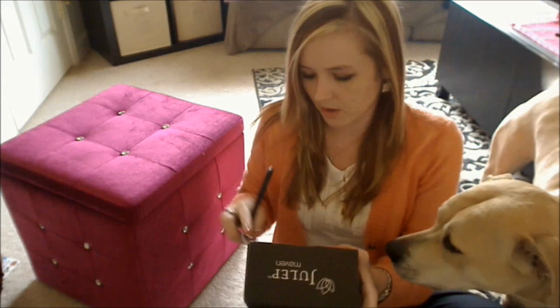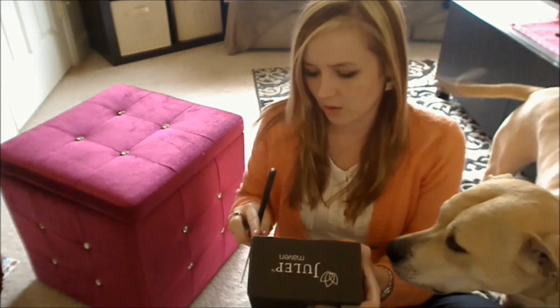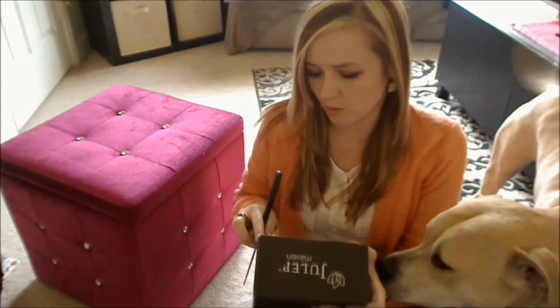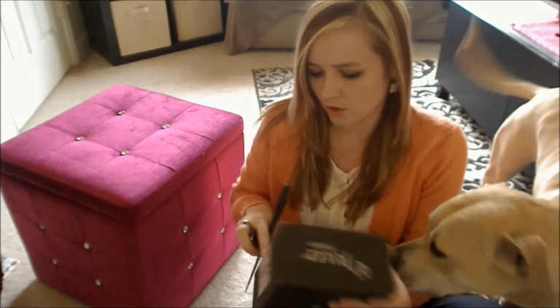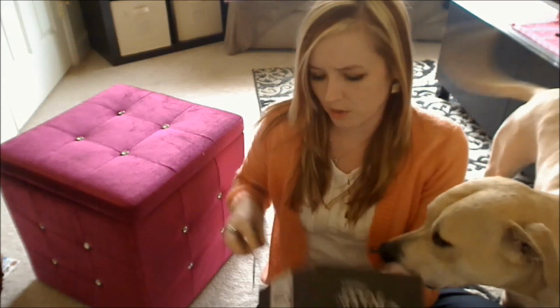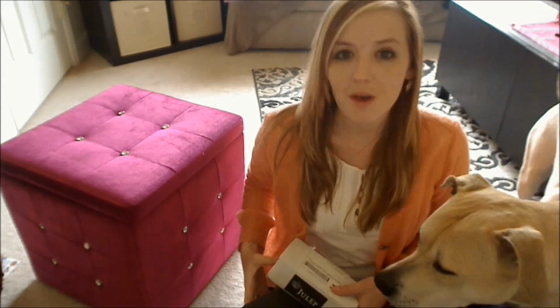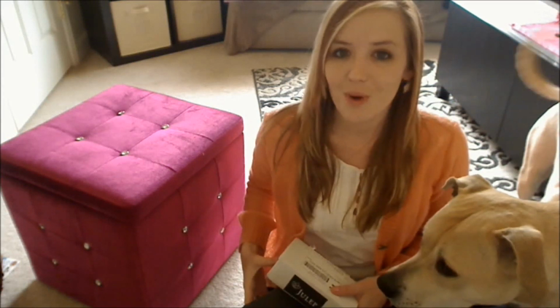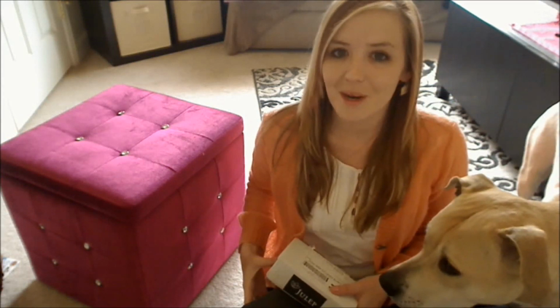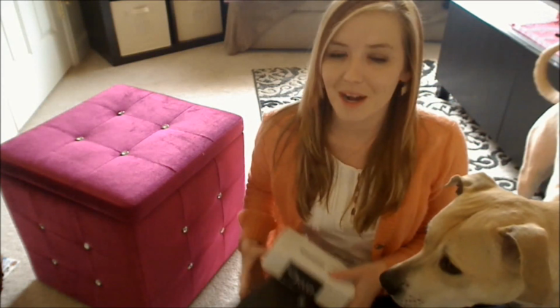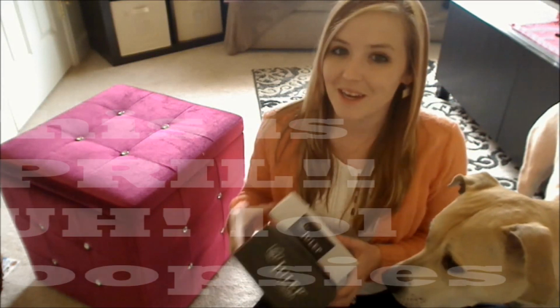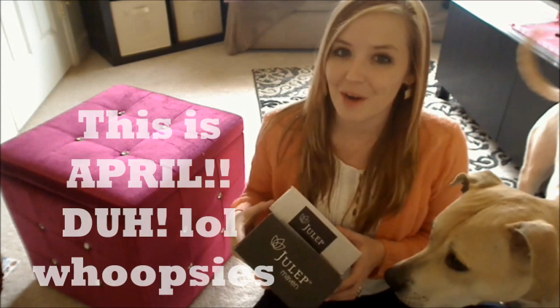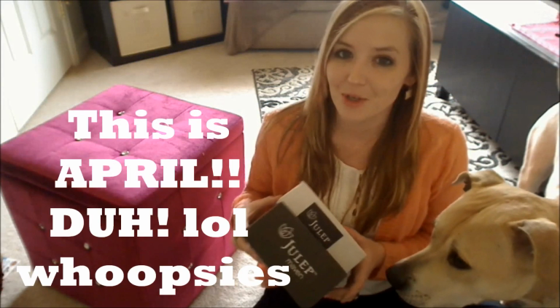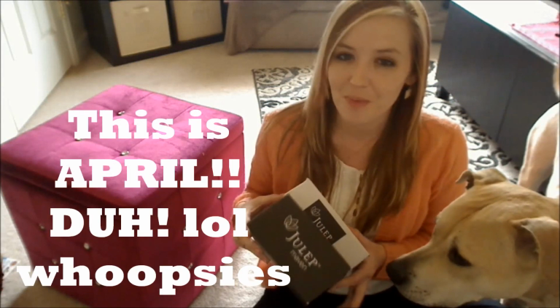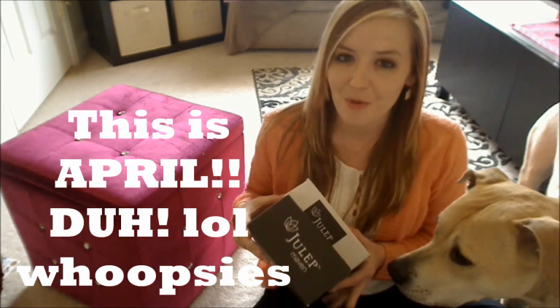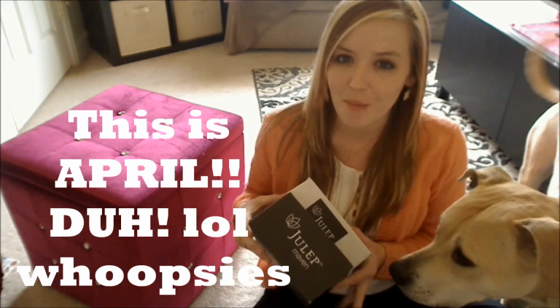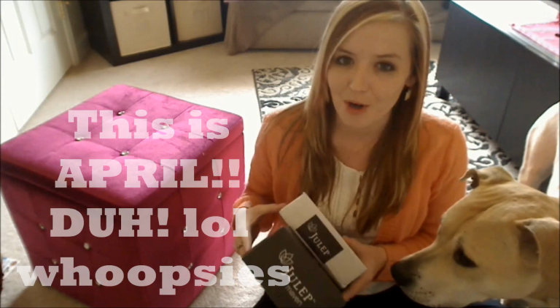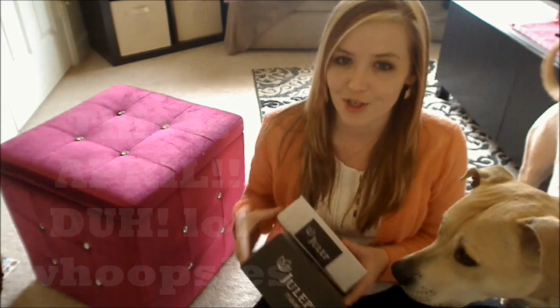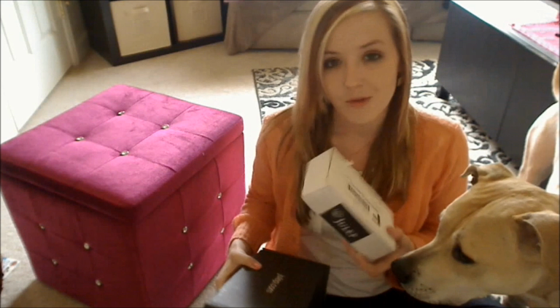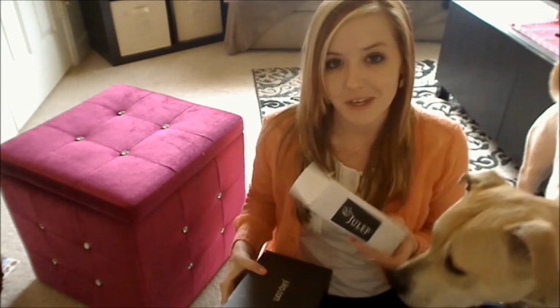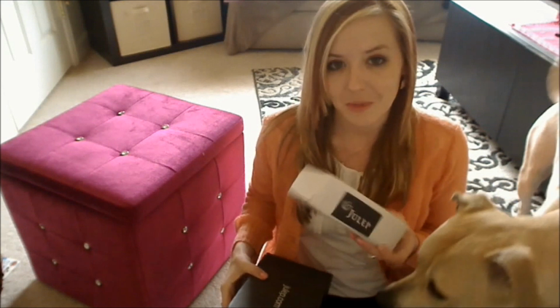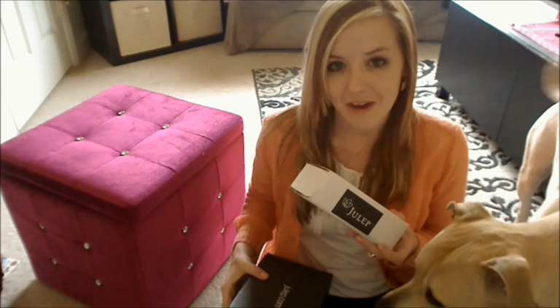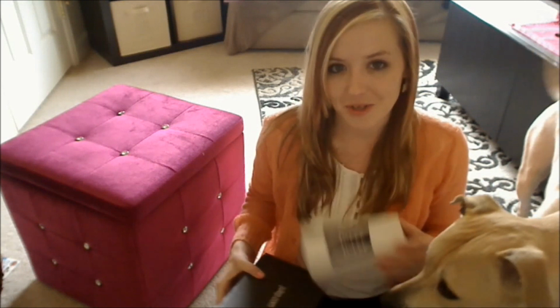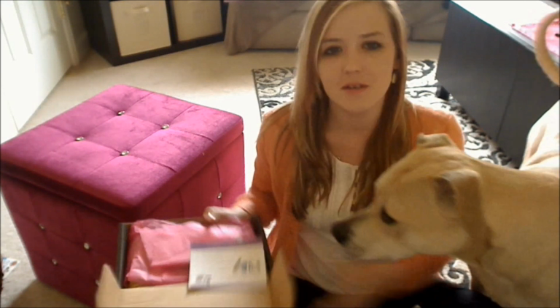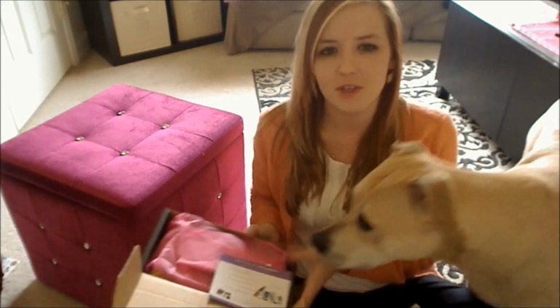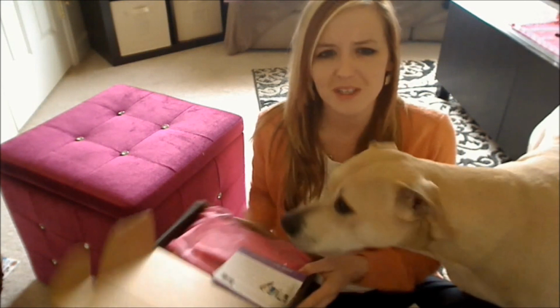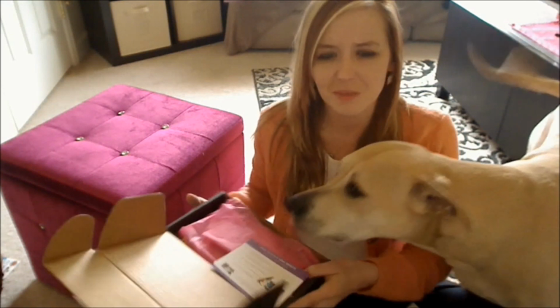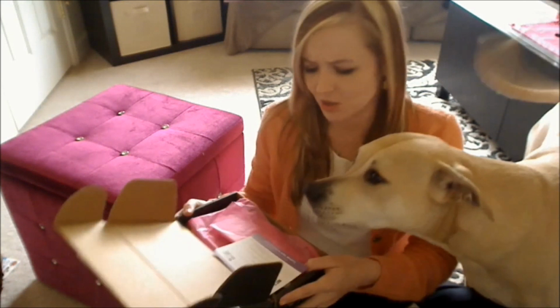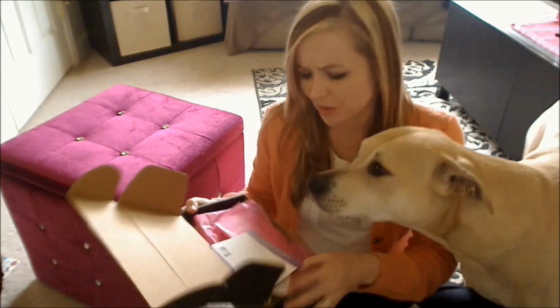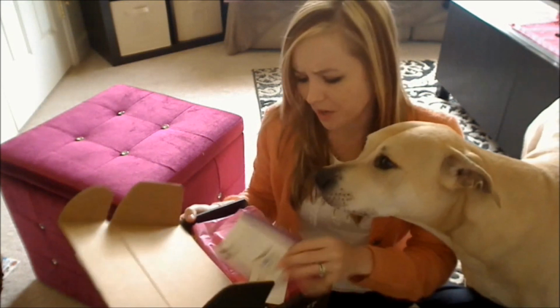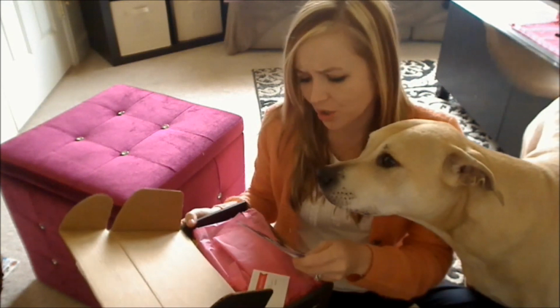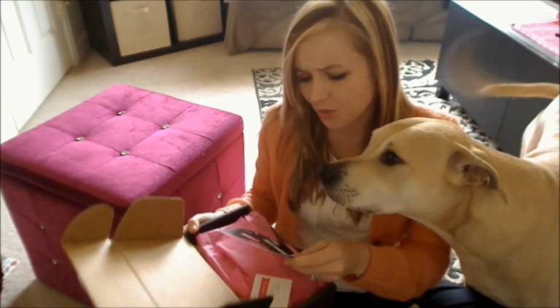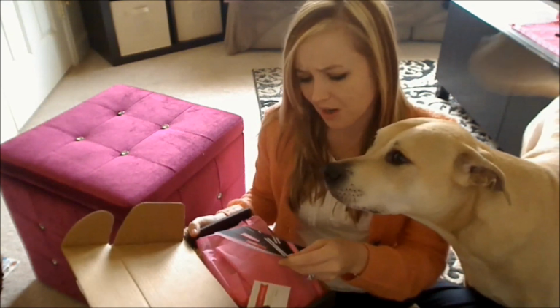What's up guys? I've got my Julep for March. Of course I got some add-ons too. For some reason this month's Julep came in a huge box.